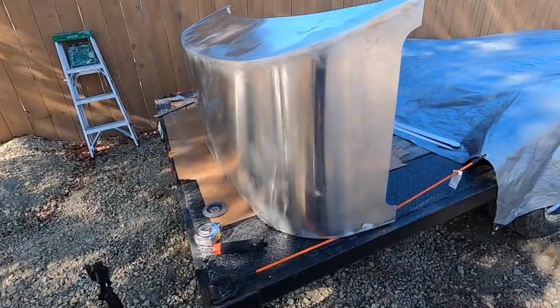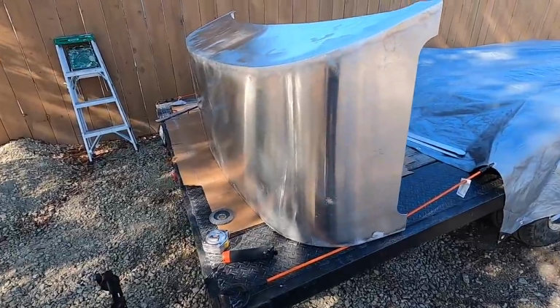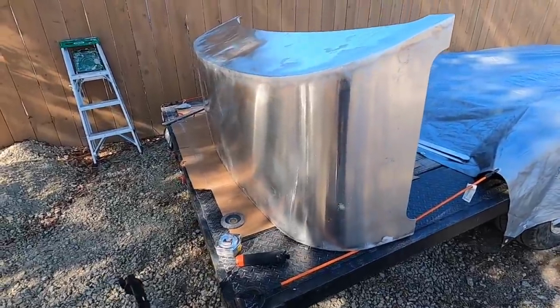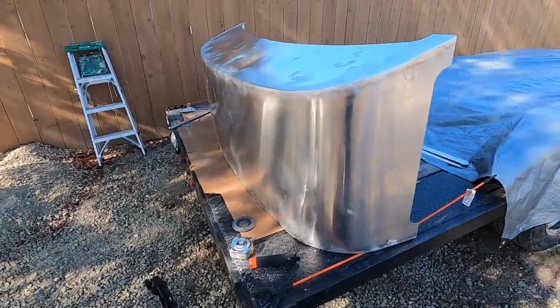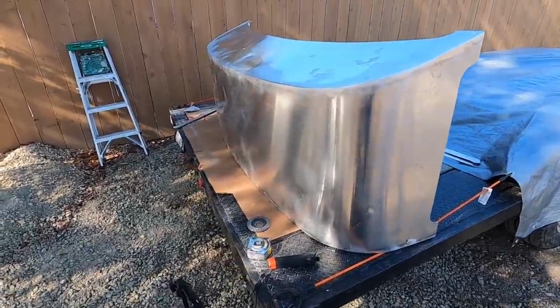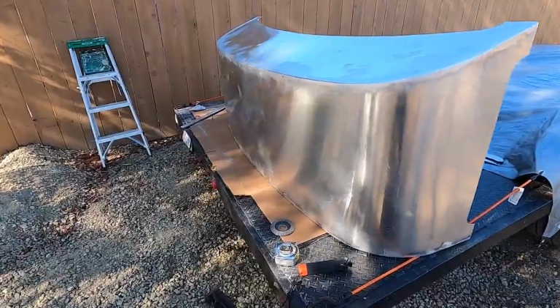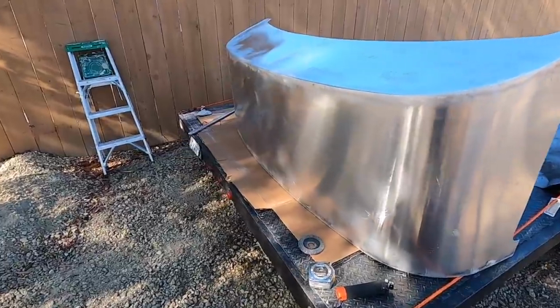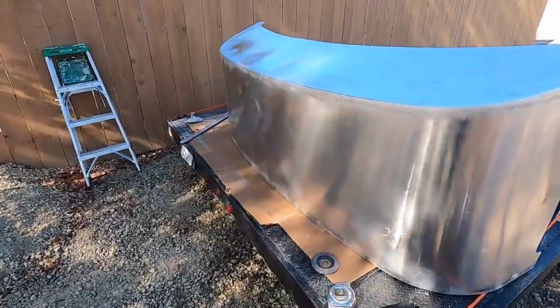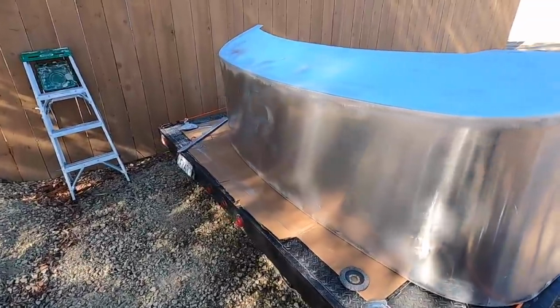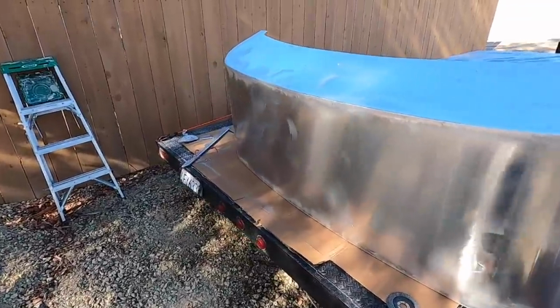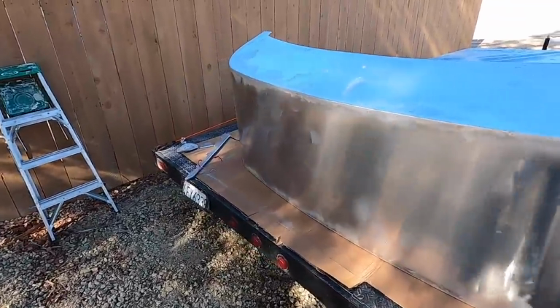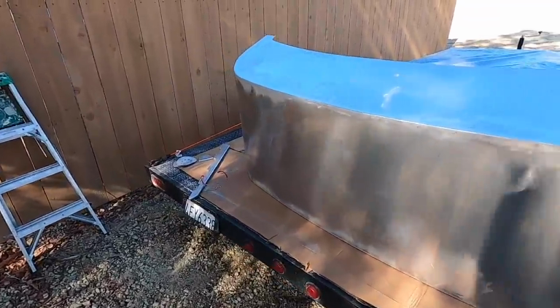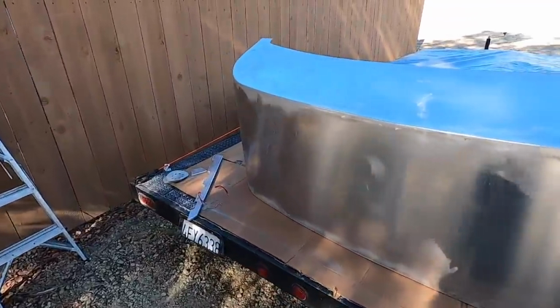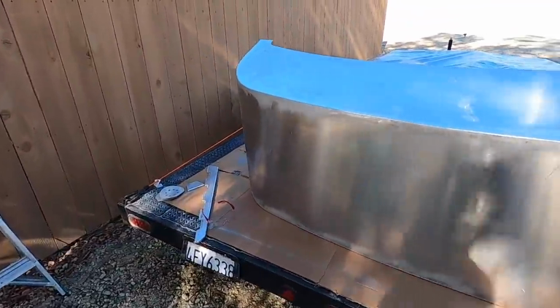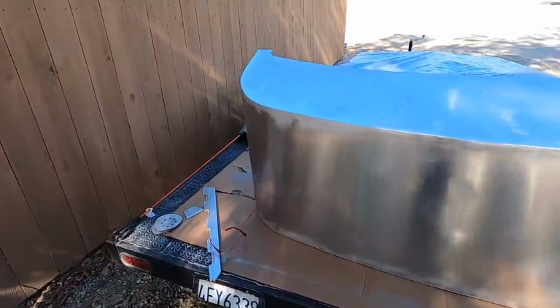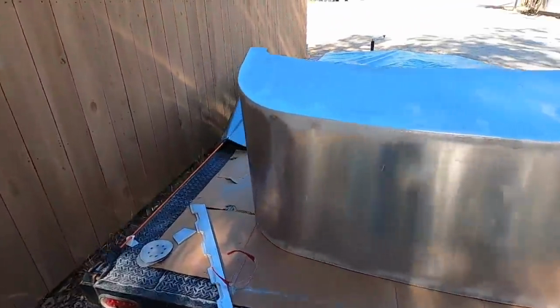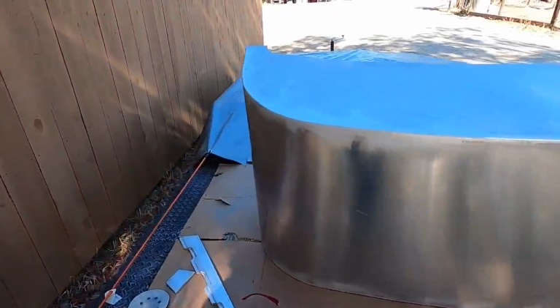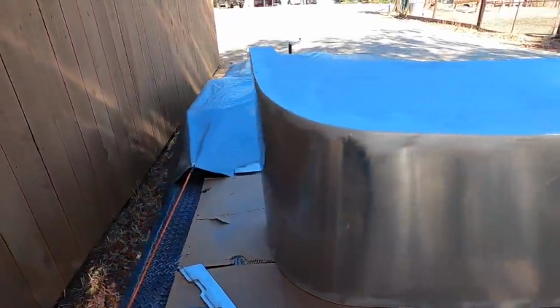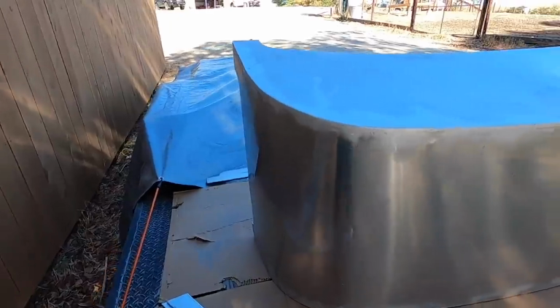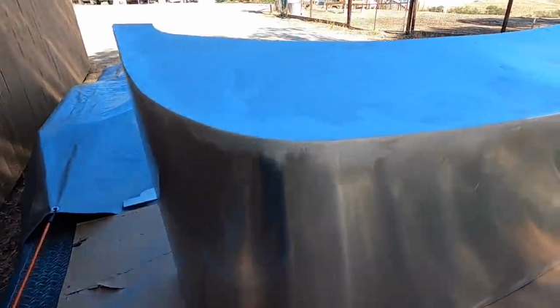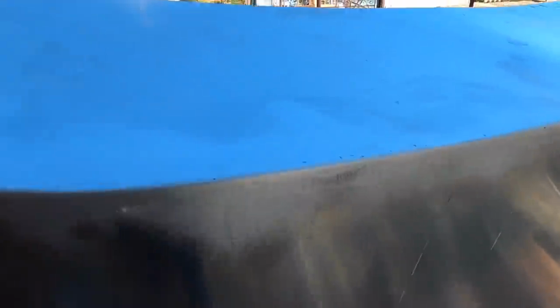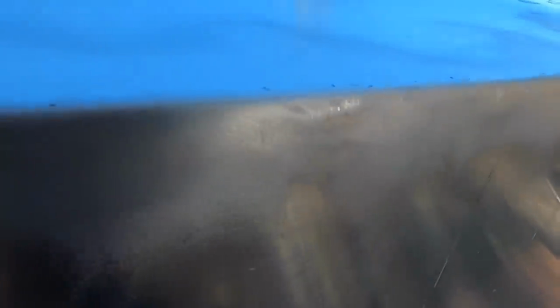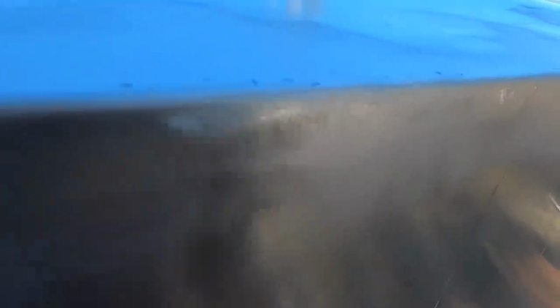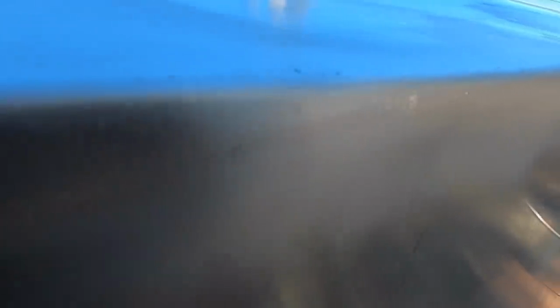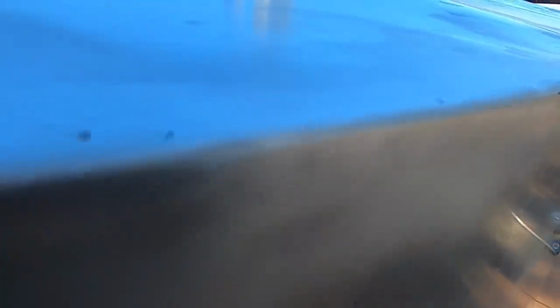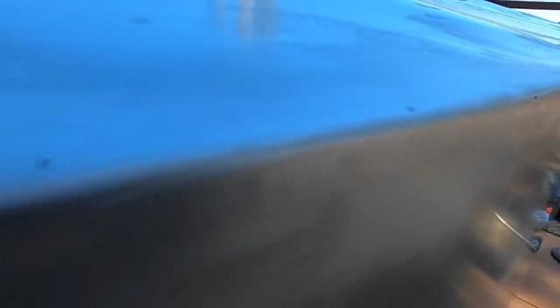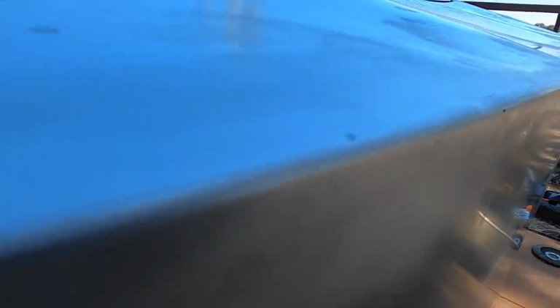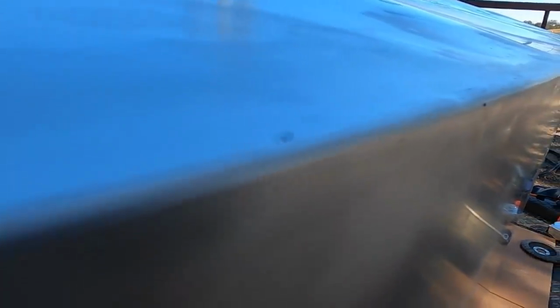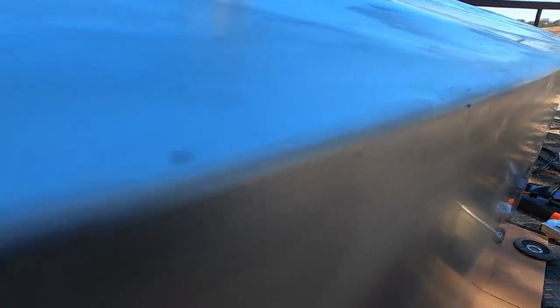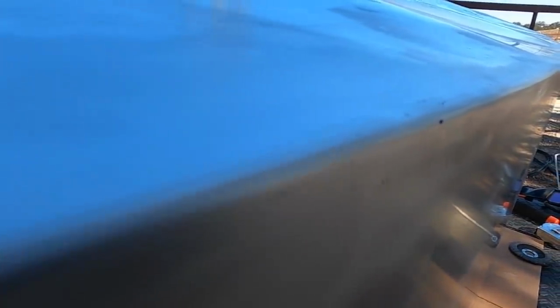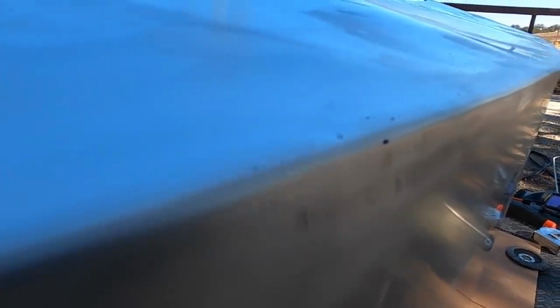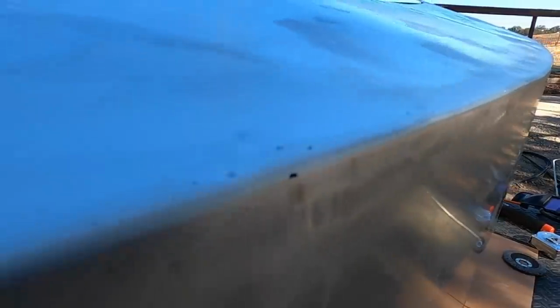Here's the nose cone all finished up. A lot of grinding and sanding, but it just turned out pretty good — a few little pinholes and divots.